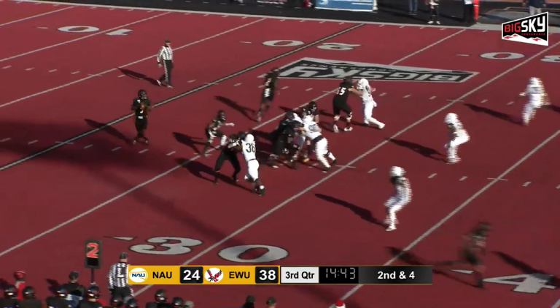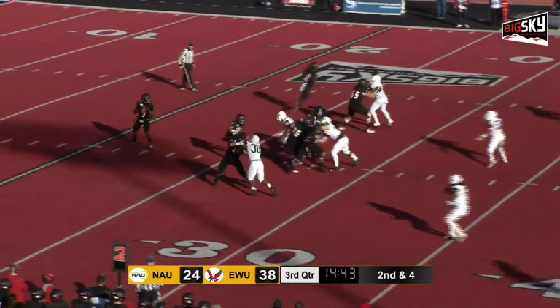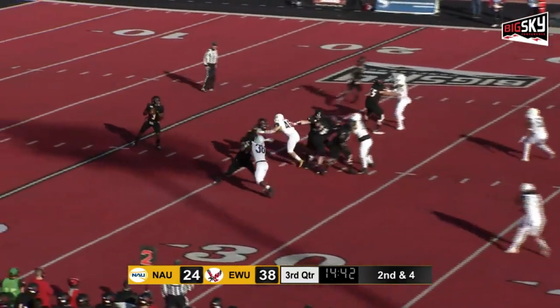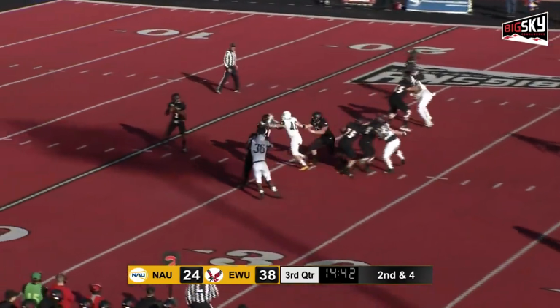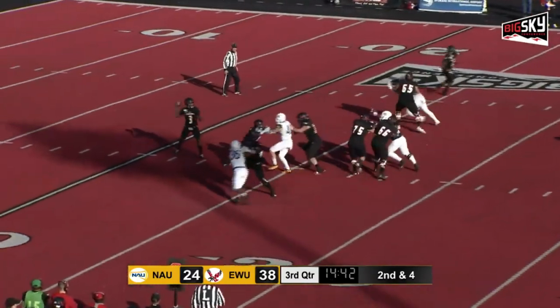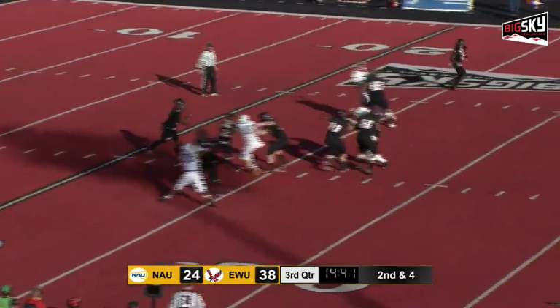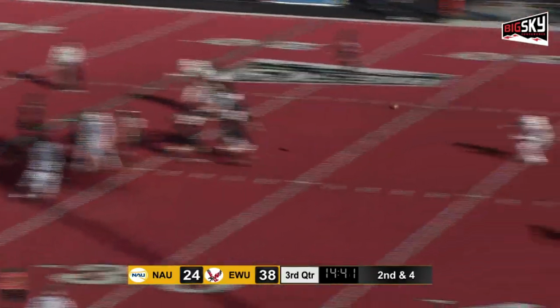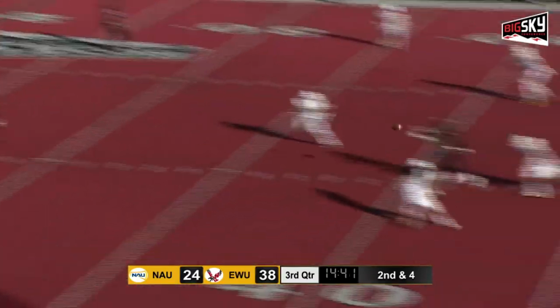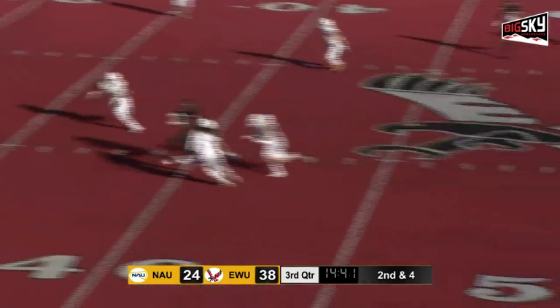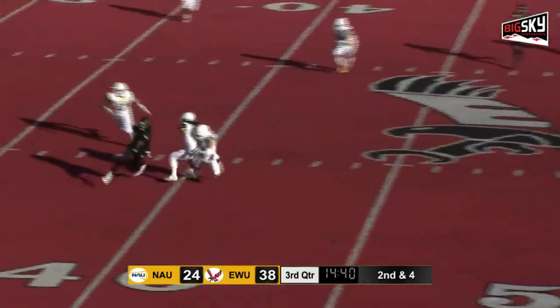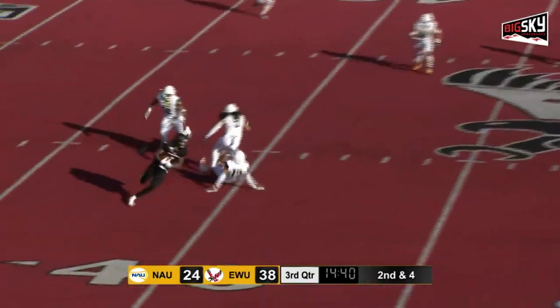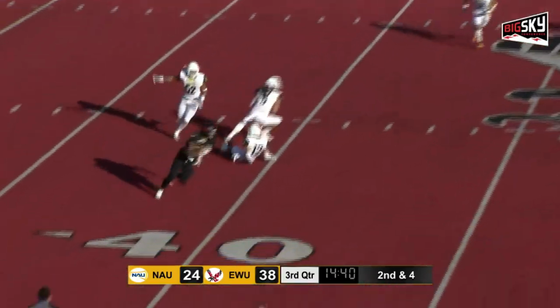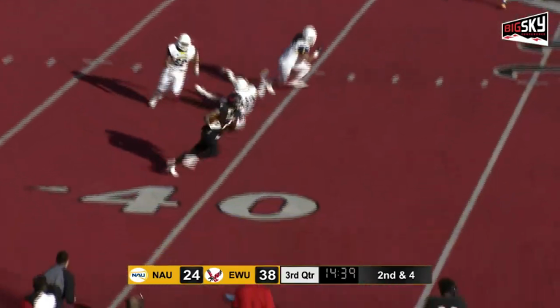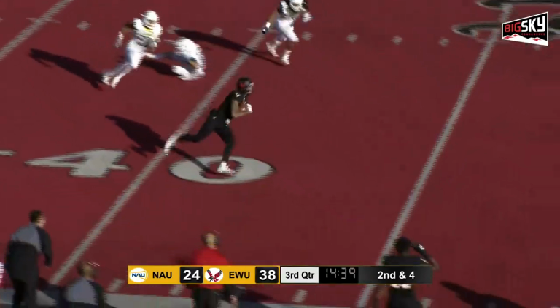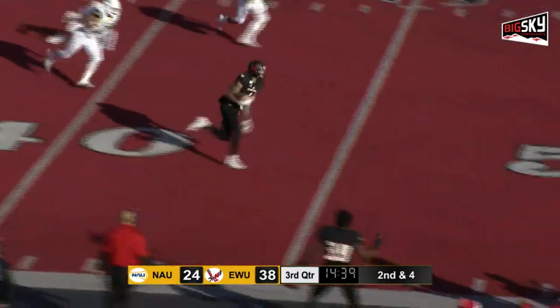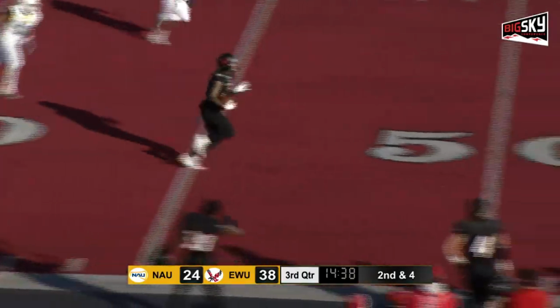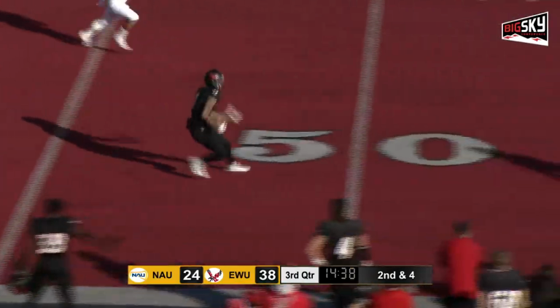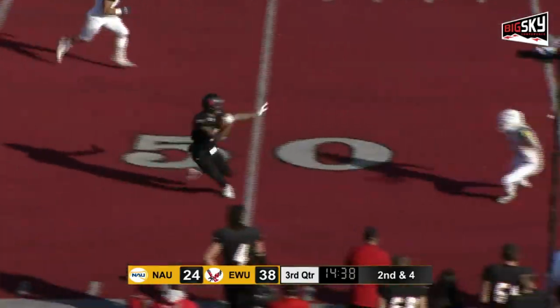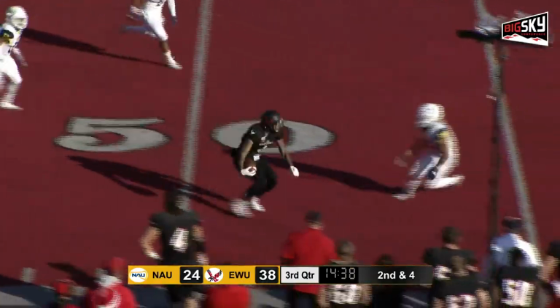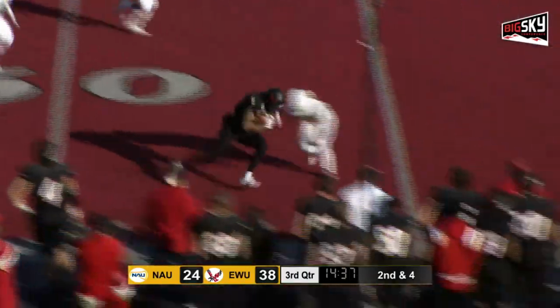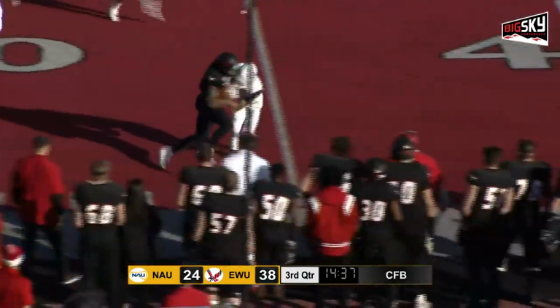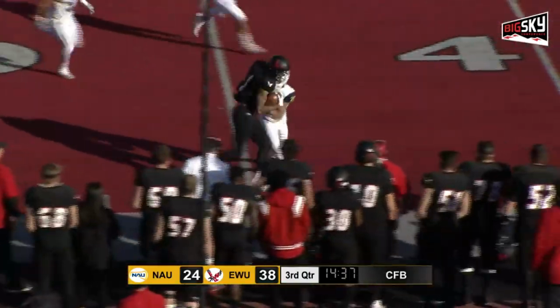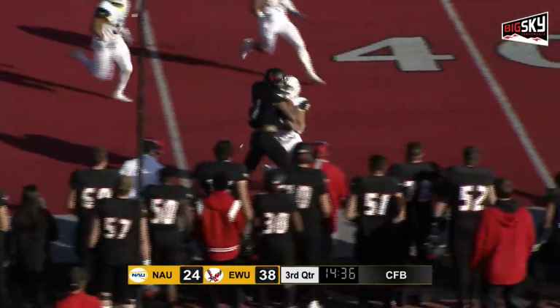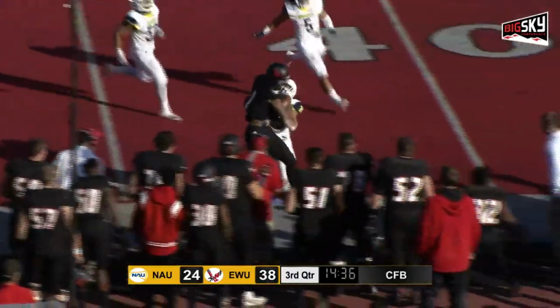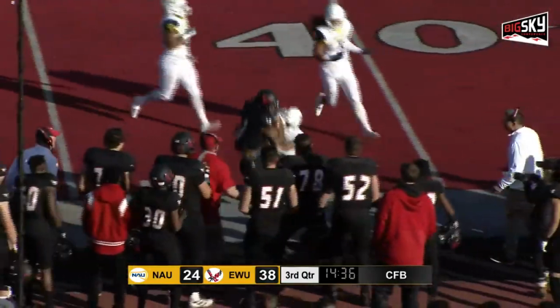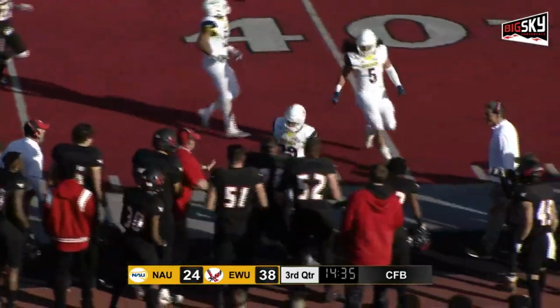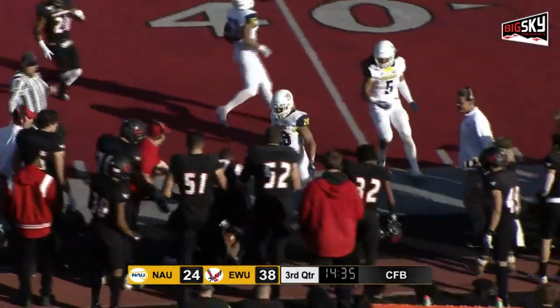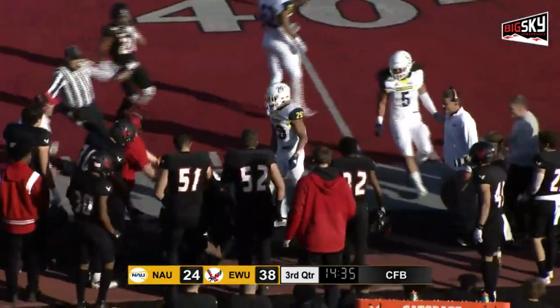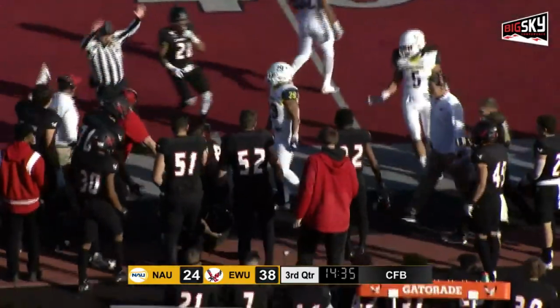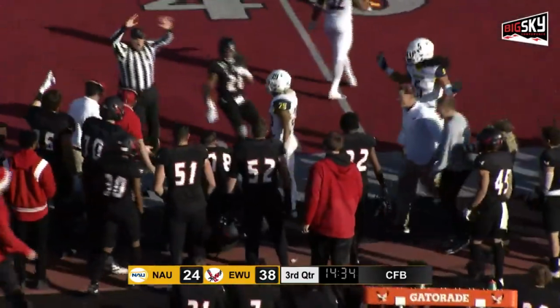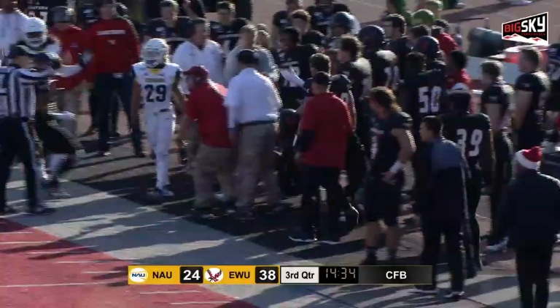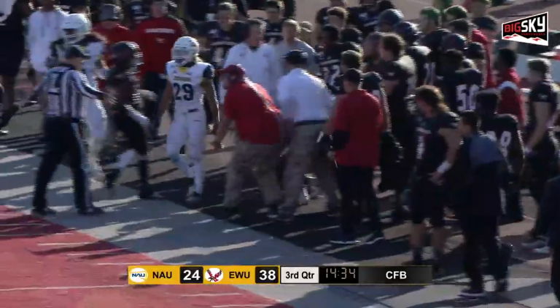Barrier again on second and five, over the middle. Pass is caught with a lot of room to go. Limu Jones at the 43-yard line.